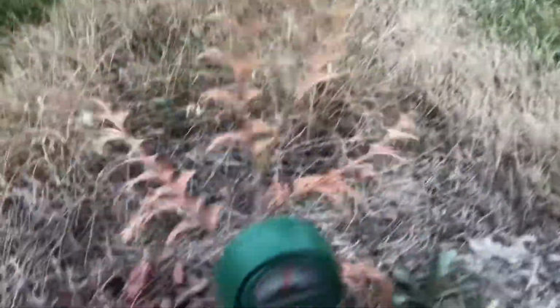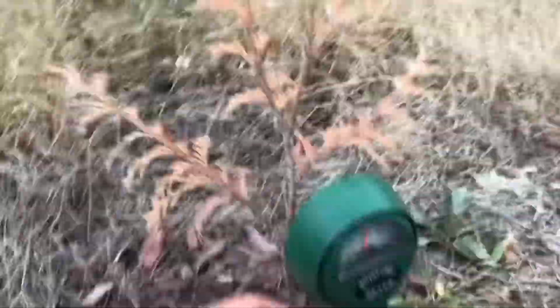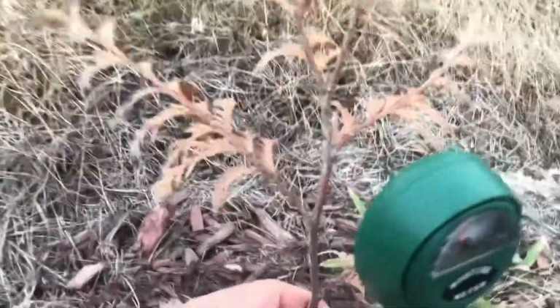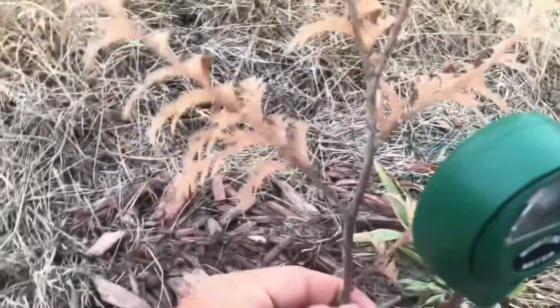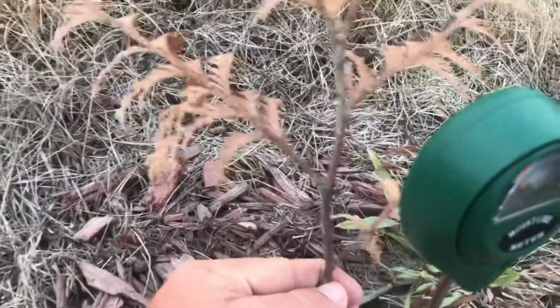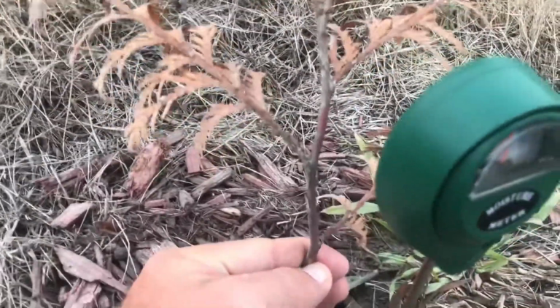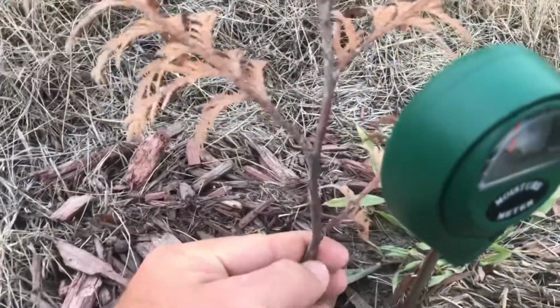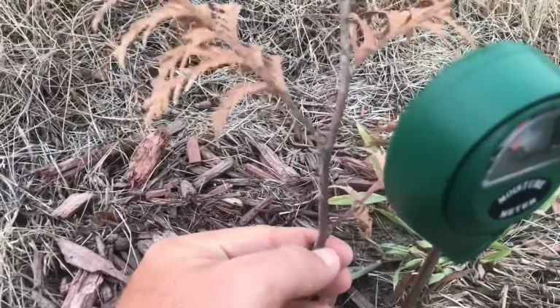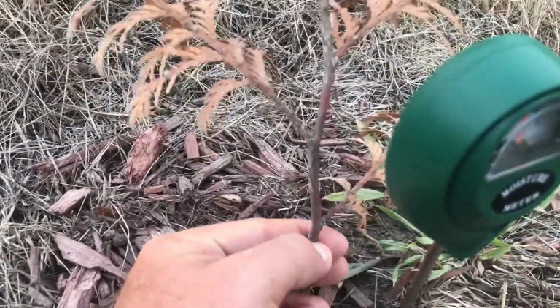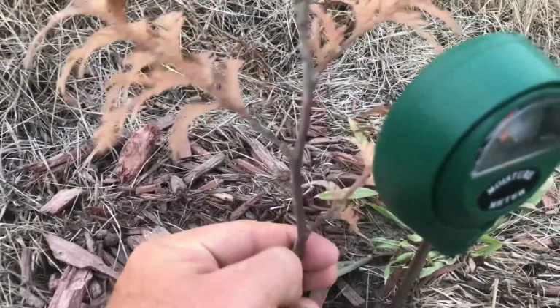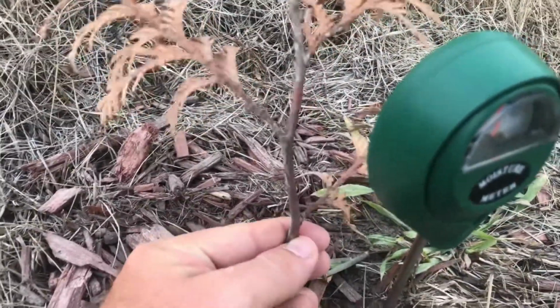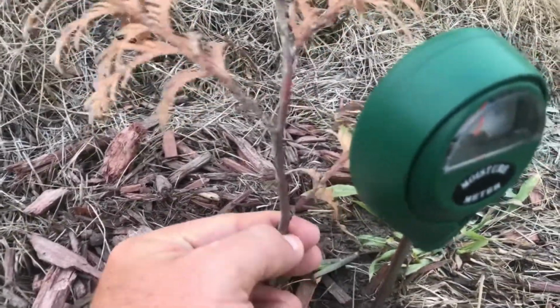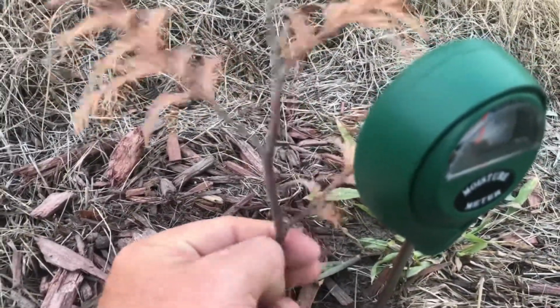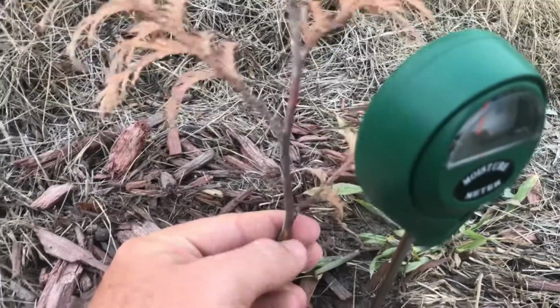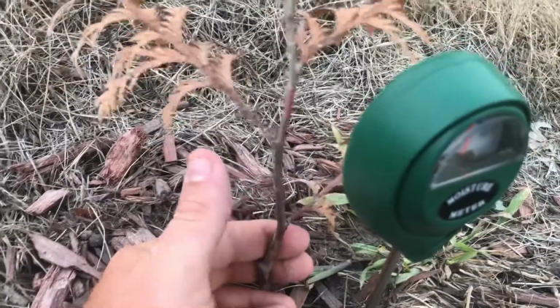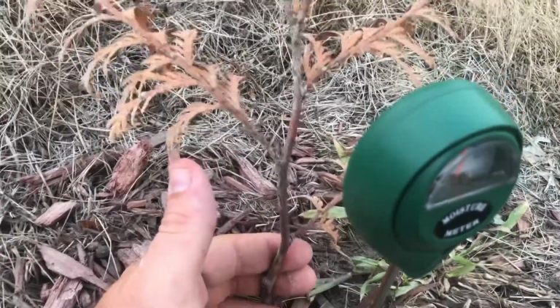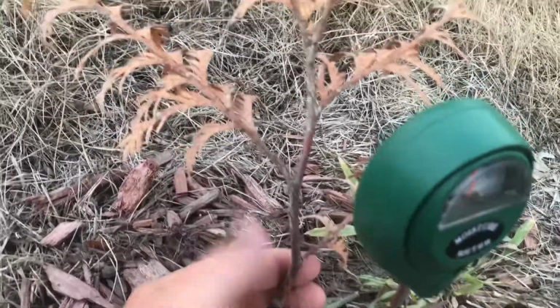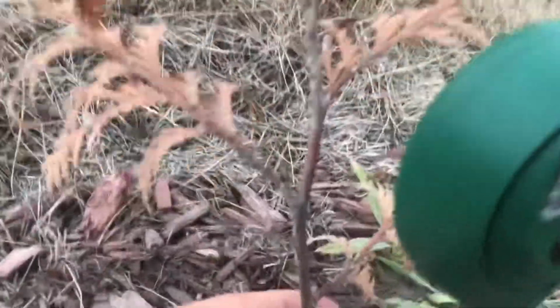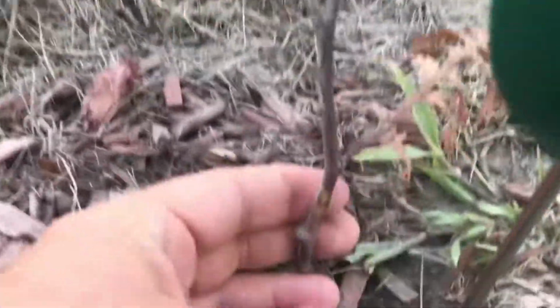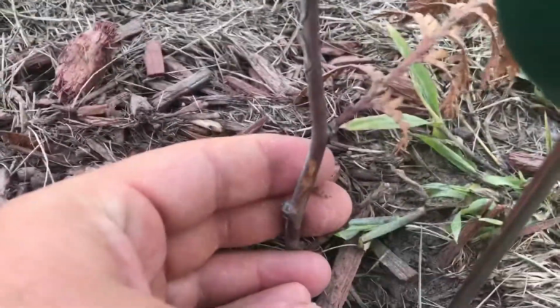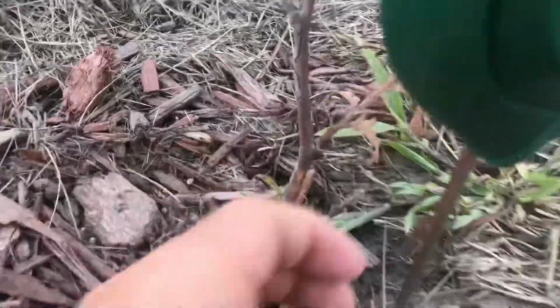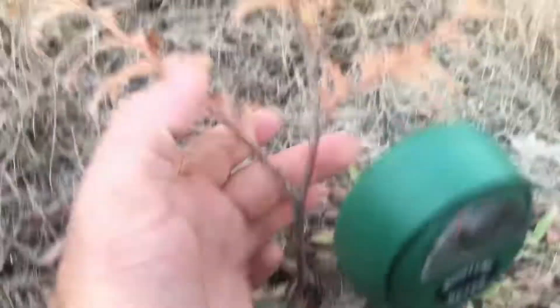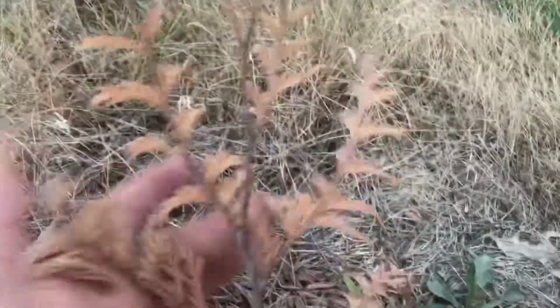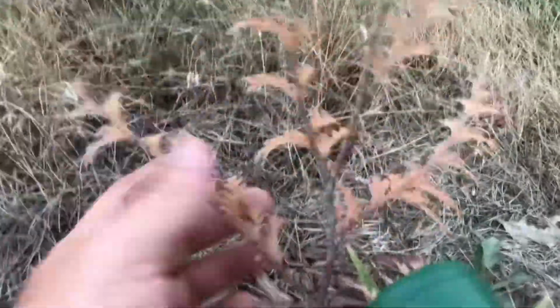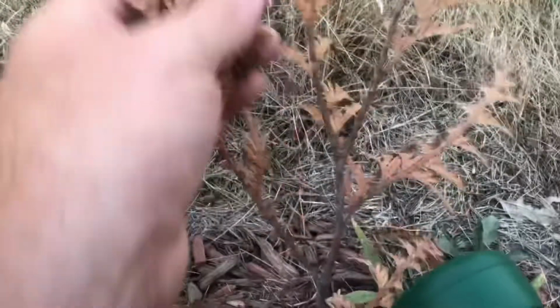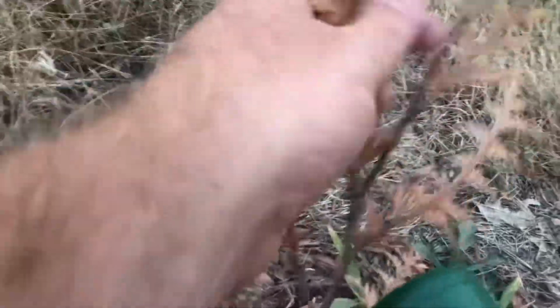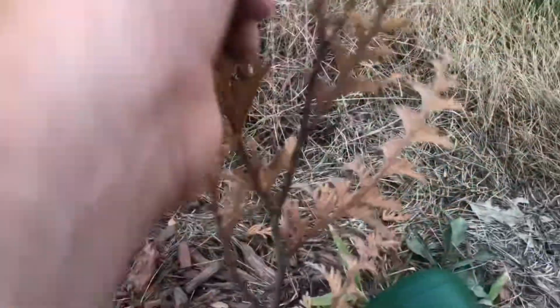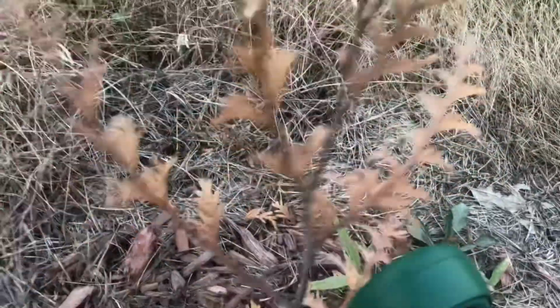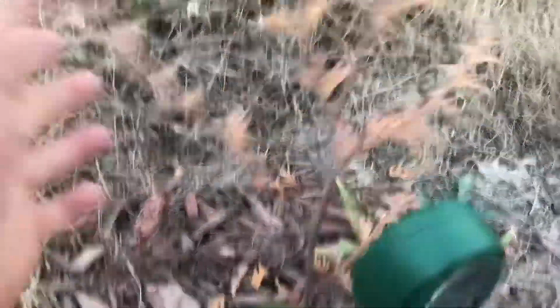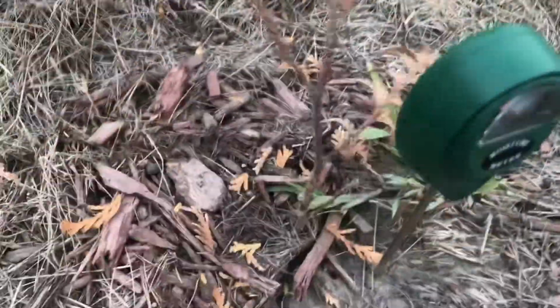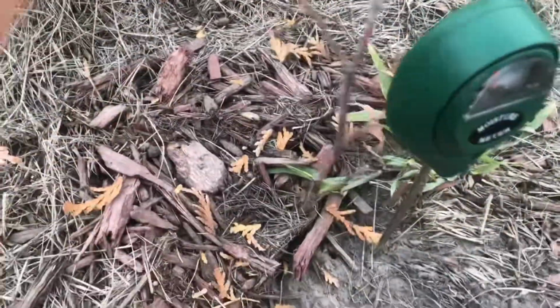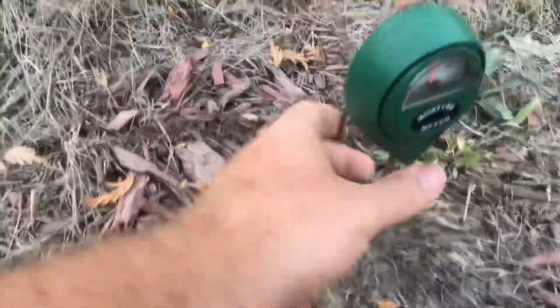Well, this one is dead. Watch my other video about doing a scratch test, where you scratch it and if it's green under the outer layer of bark it's alive — but we can see this is brown. This thing's dead. I'm going to have to replace it. I mean, look at this — you touch it and it just falls all to pieces.